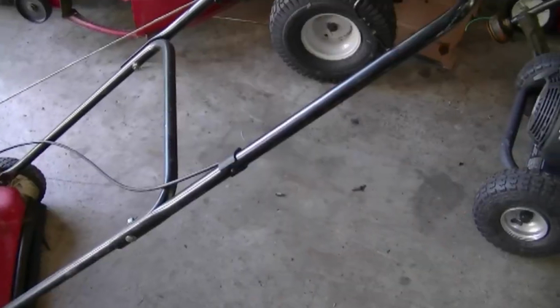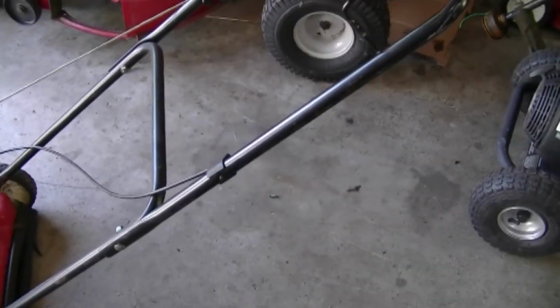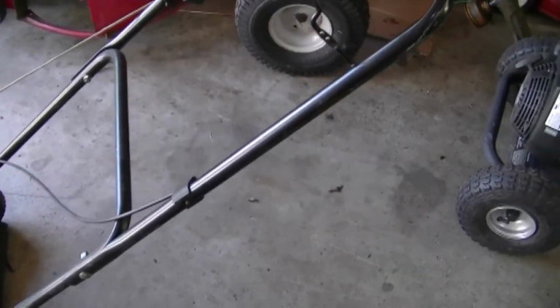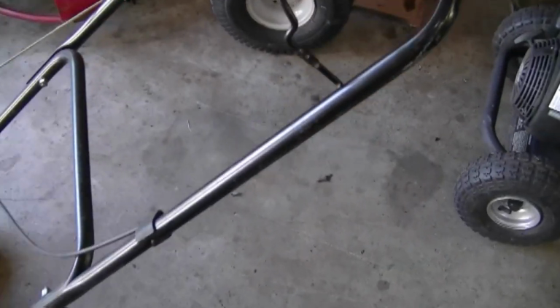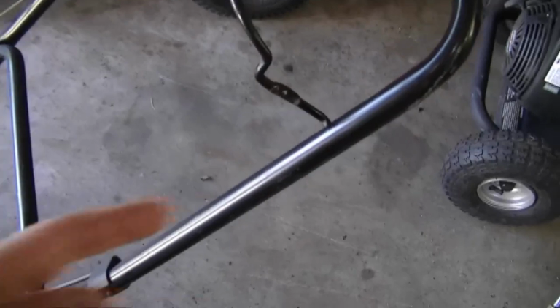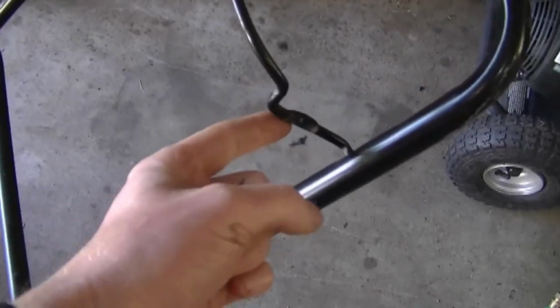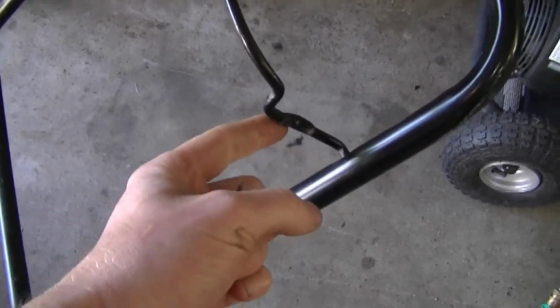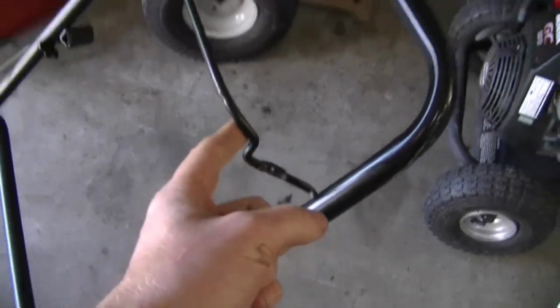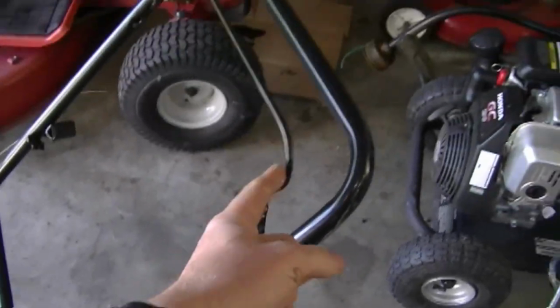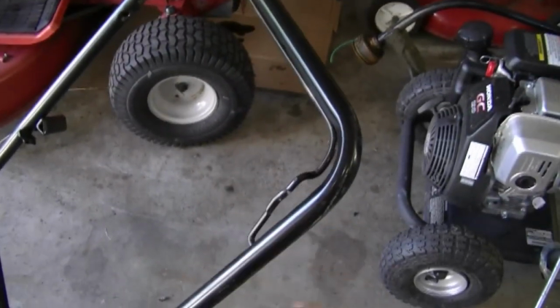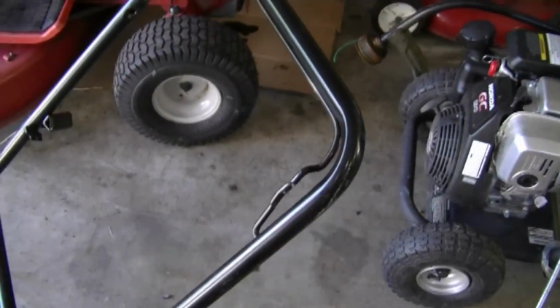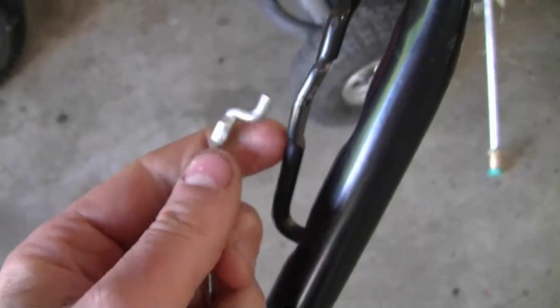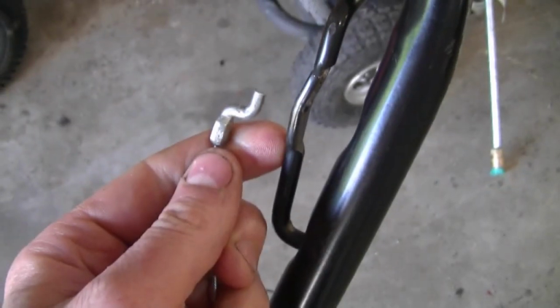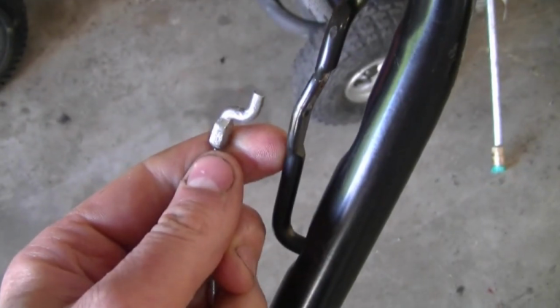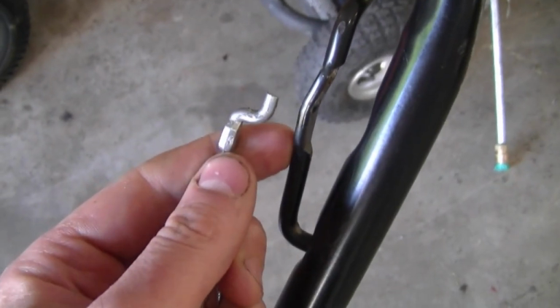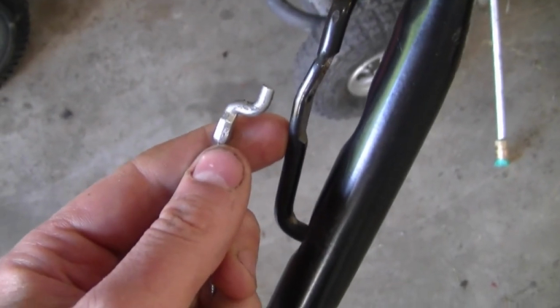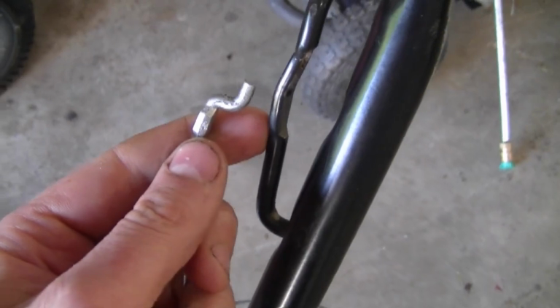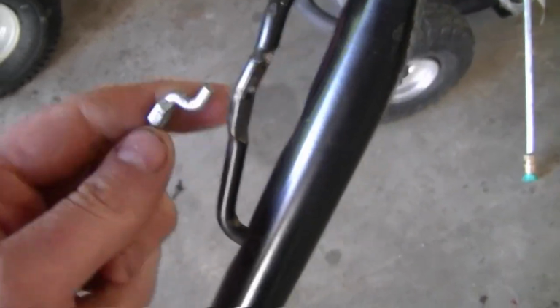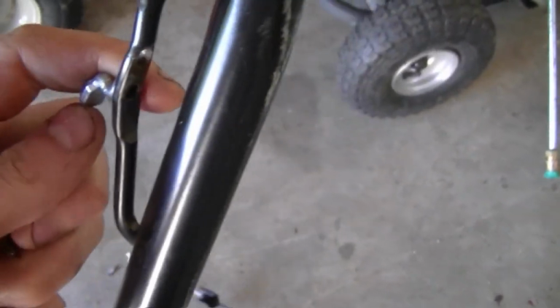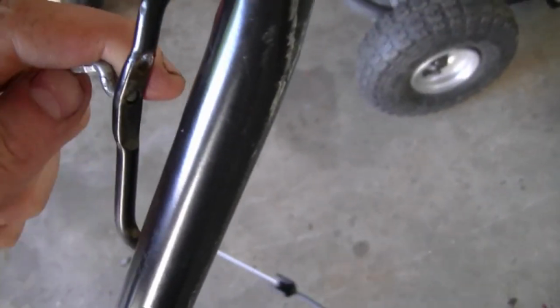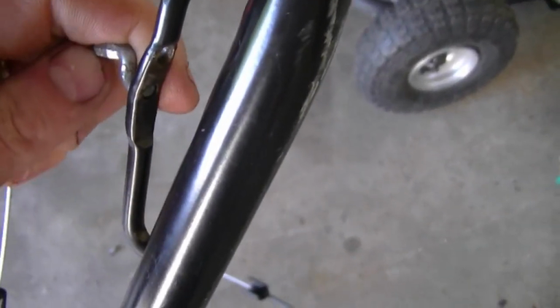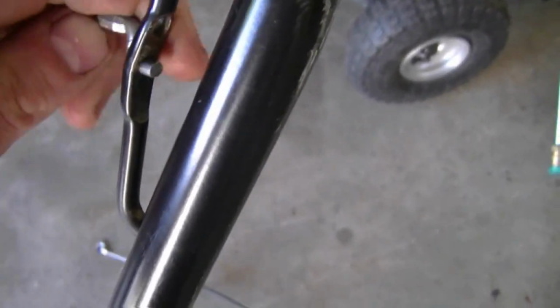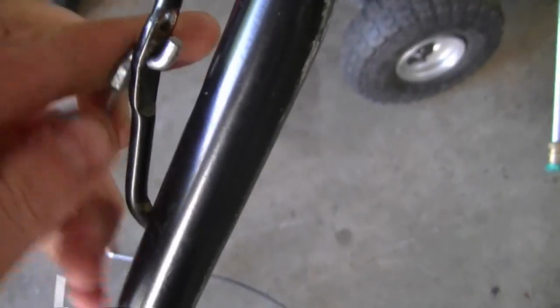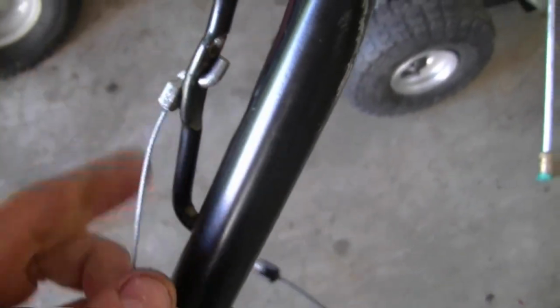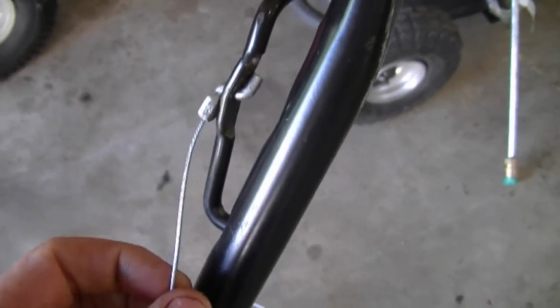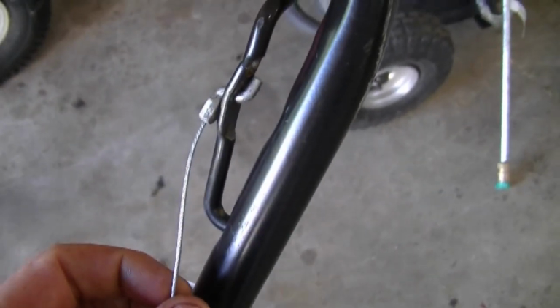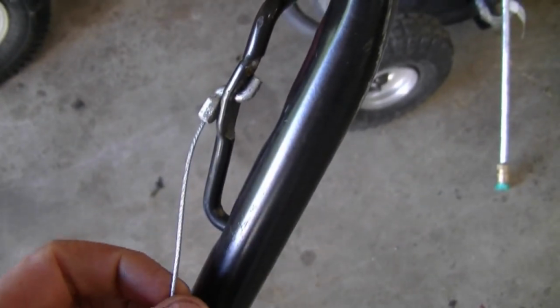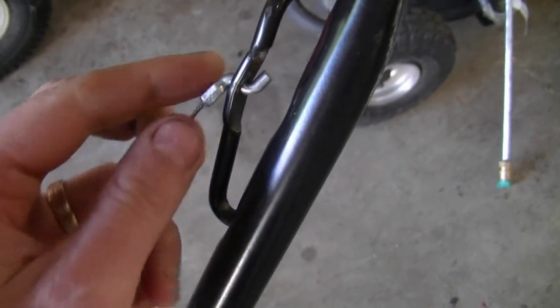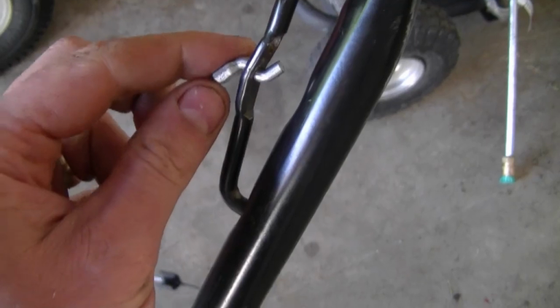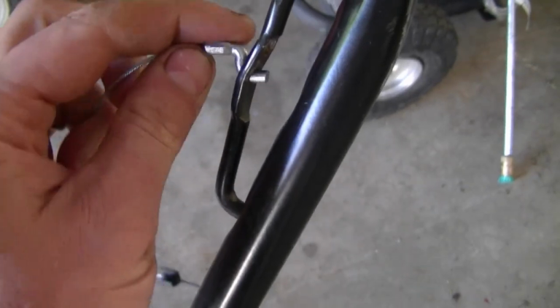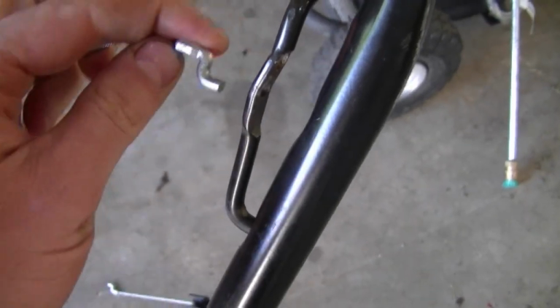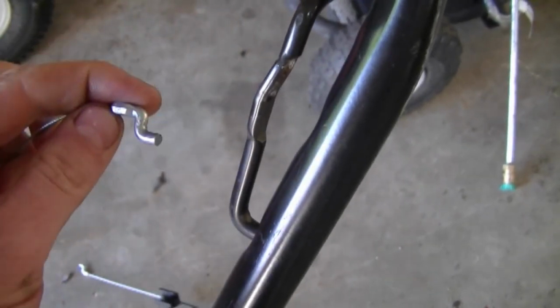On this mower, the cable broke right where it hooks up into the lever on the handlebars. If your cable wasn't broken, it would have a Z-bend like this at the end, and it would be inside one of these holes here.